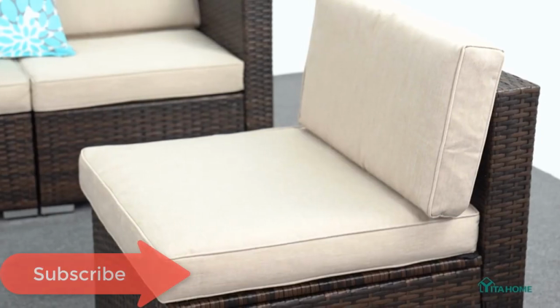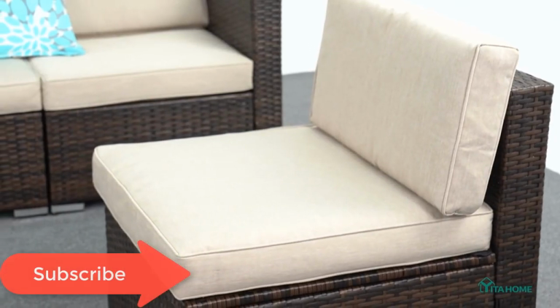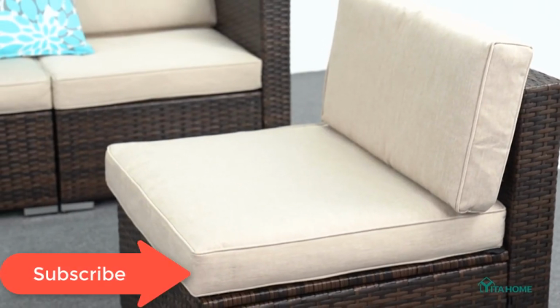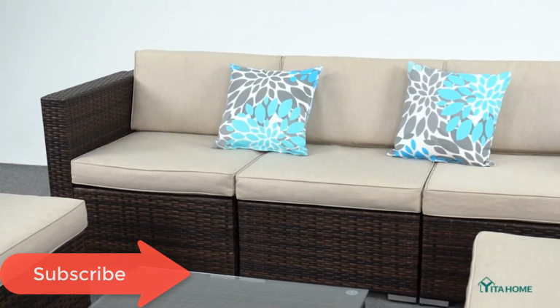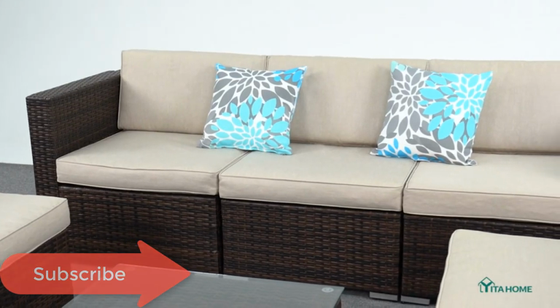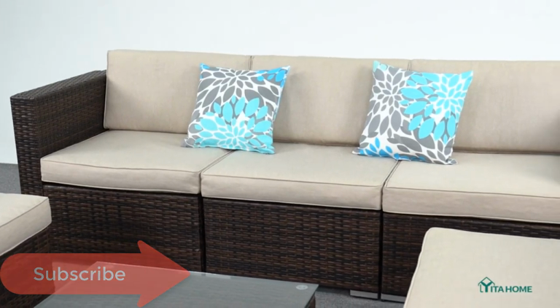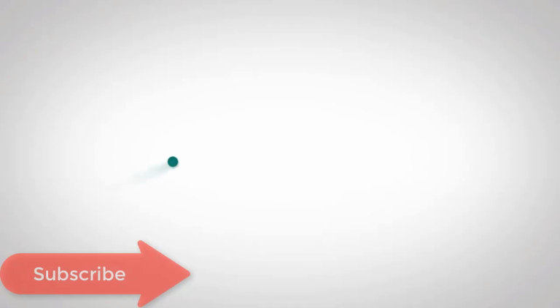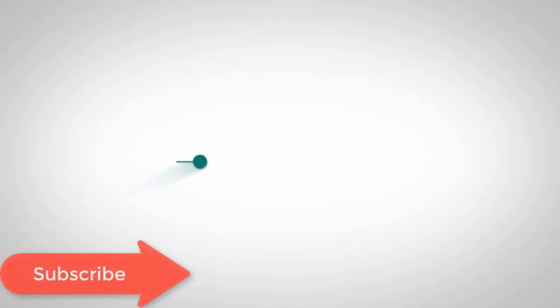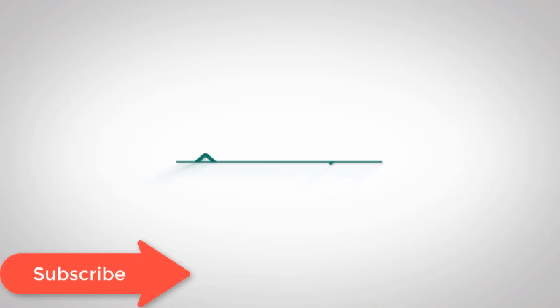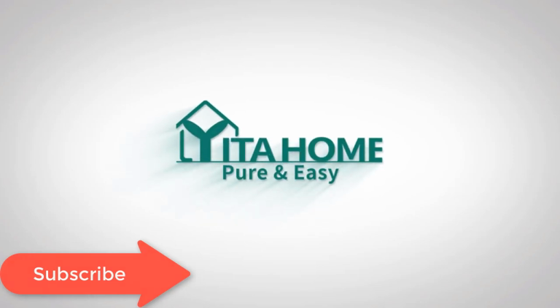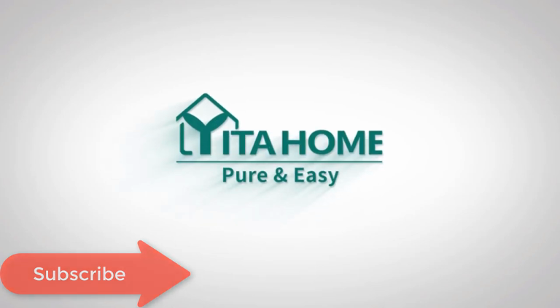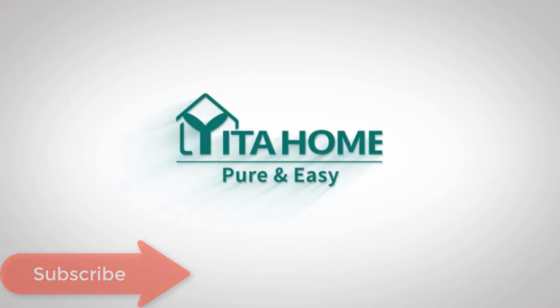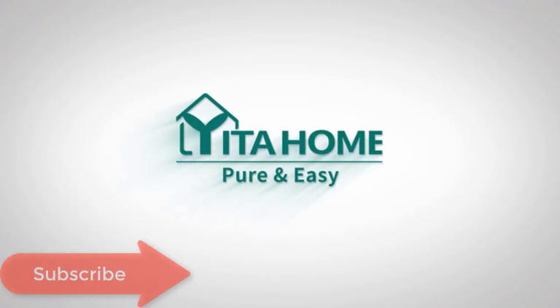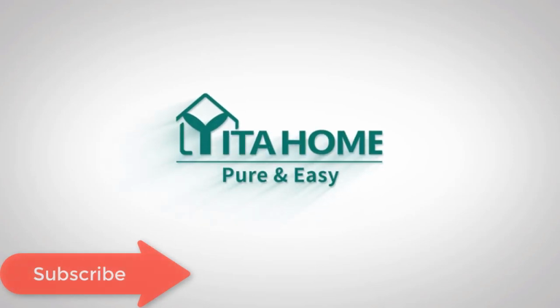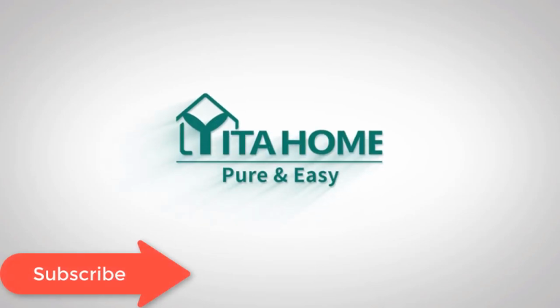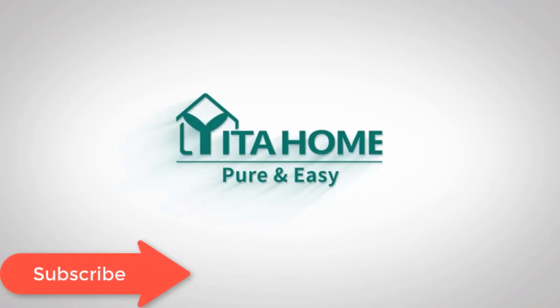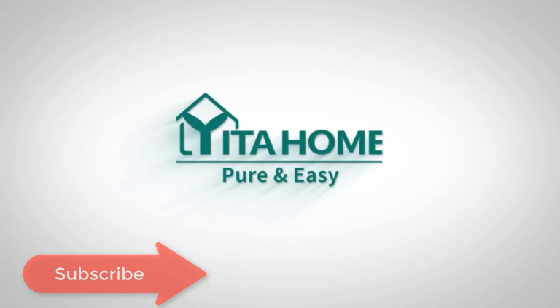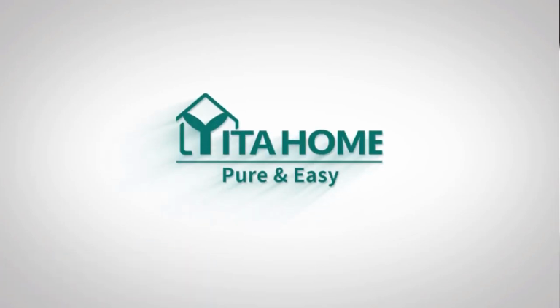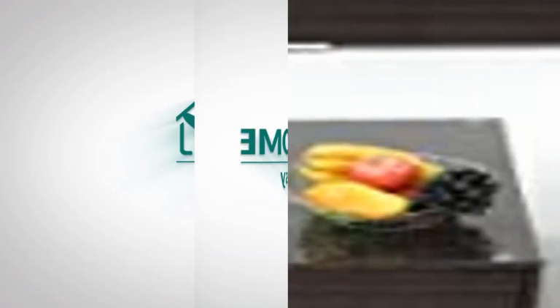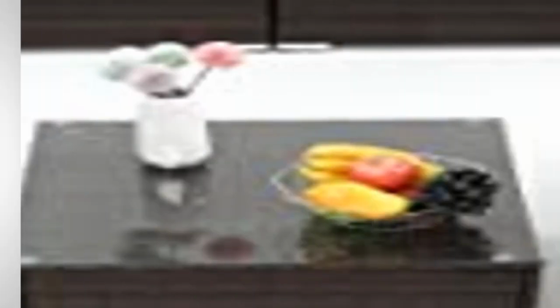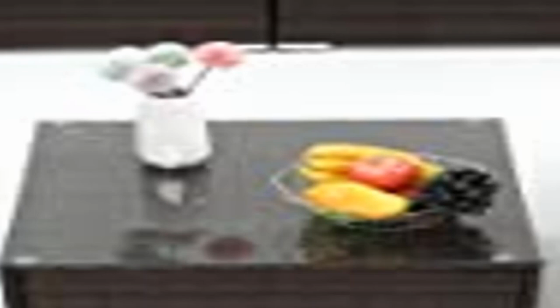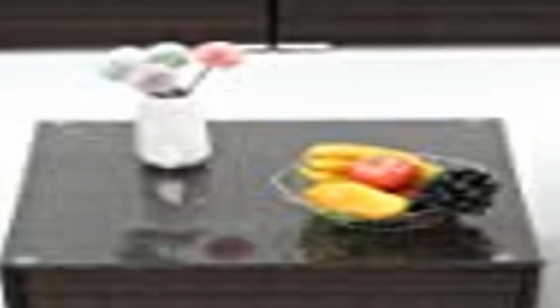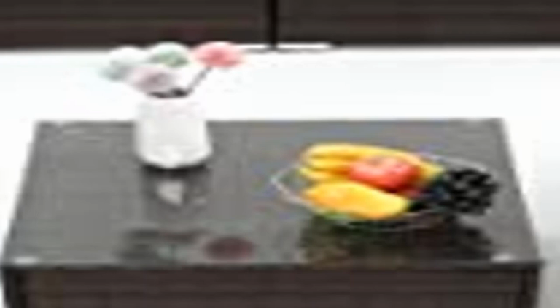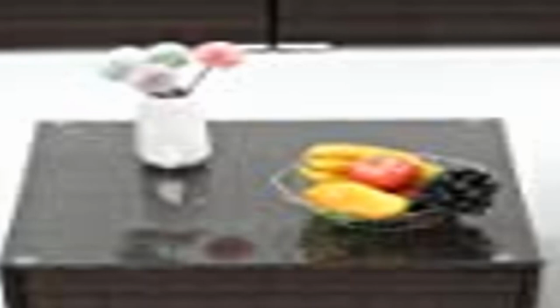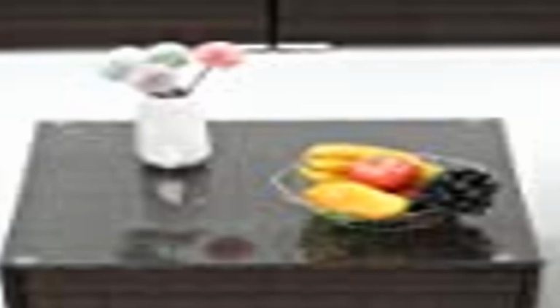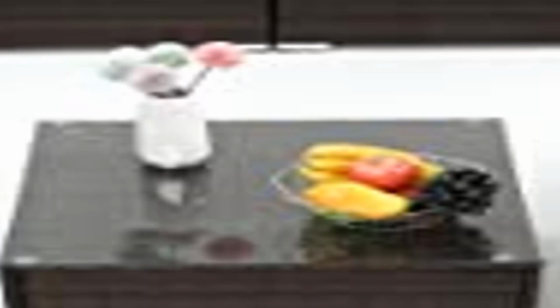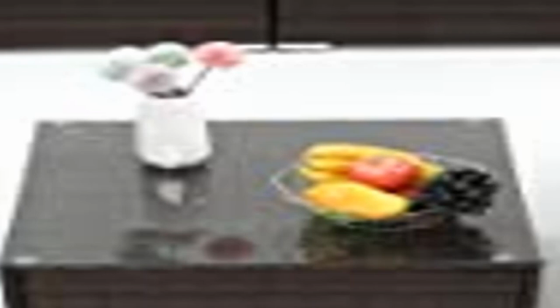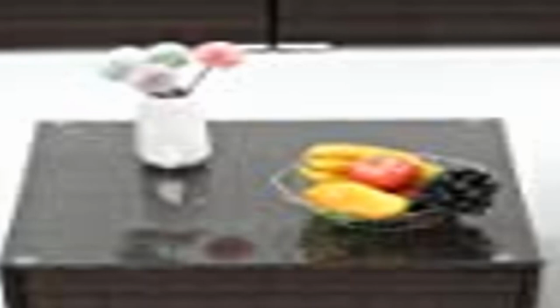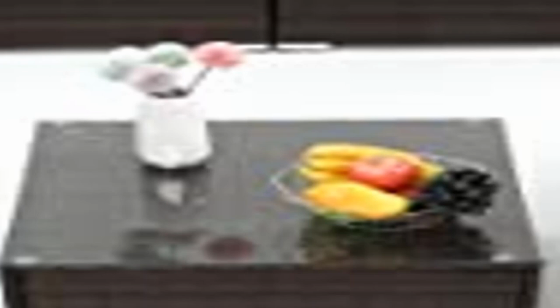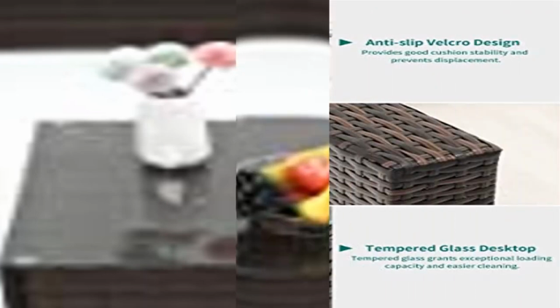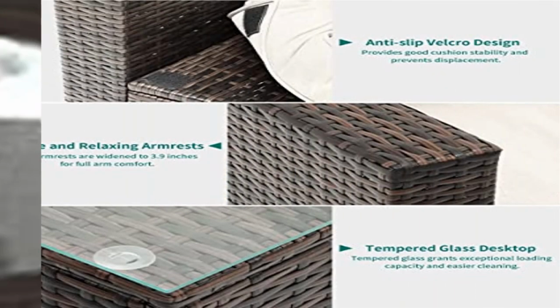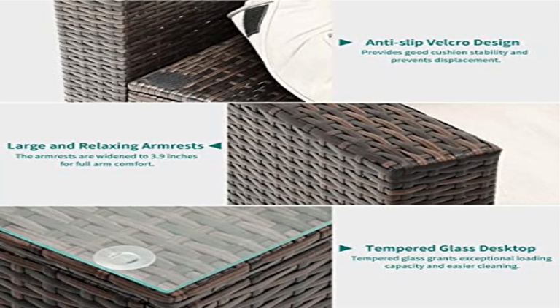Separable and multifunctional, this outdoor sectional sofa set includes two corner chairs, four armless chairs, and one coffee table. This movable design allows adjustment to a required setting and can be changed to different shapes for sitting or lying down.